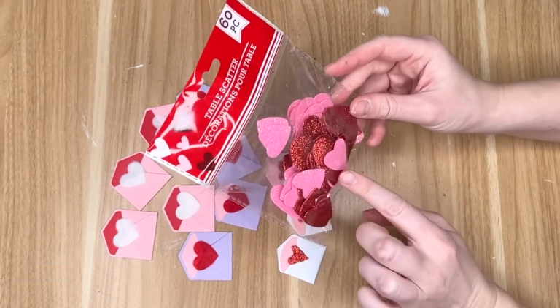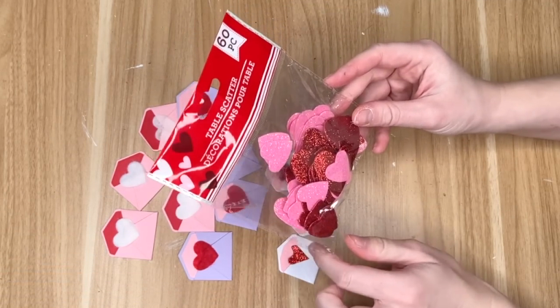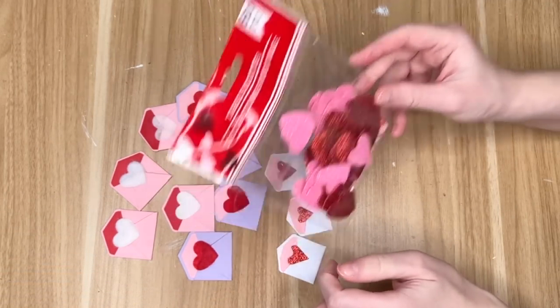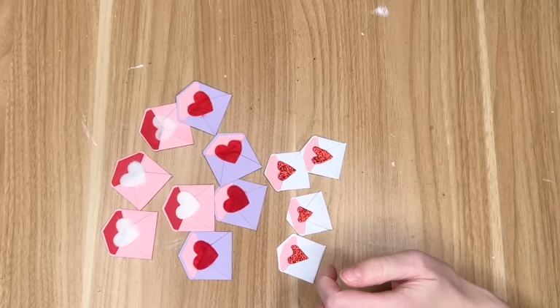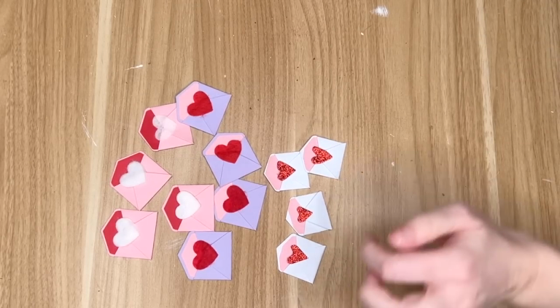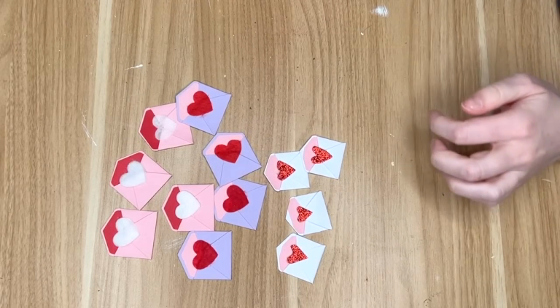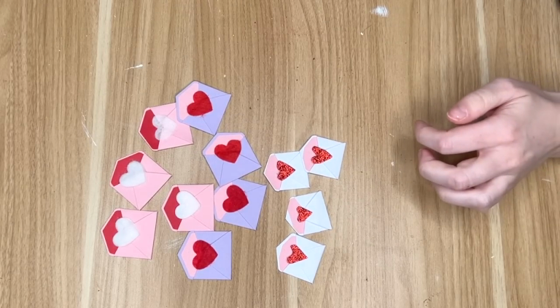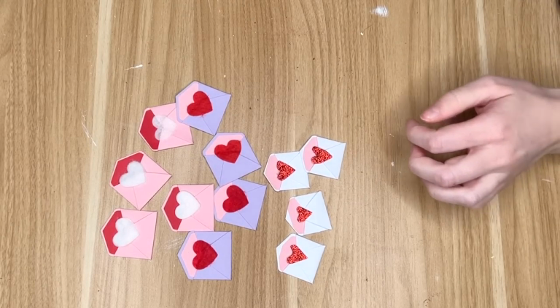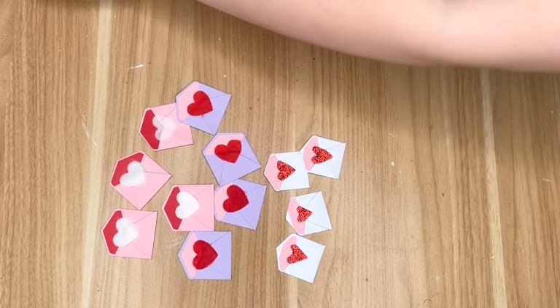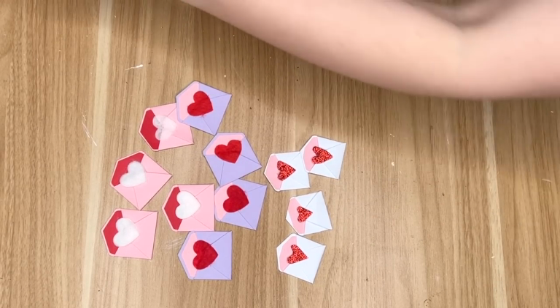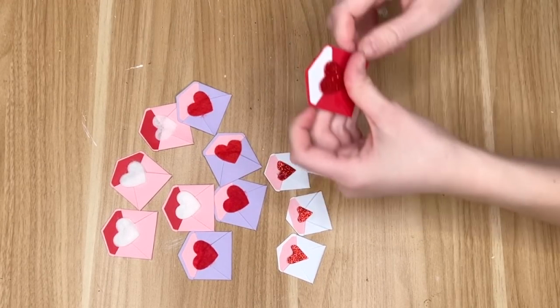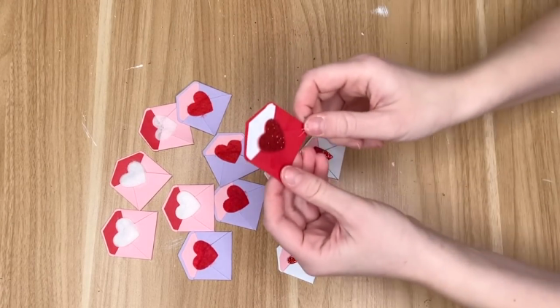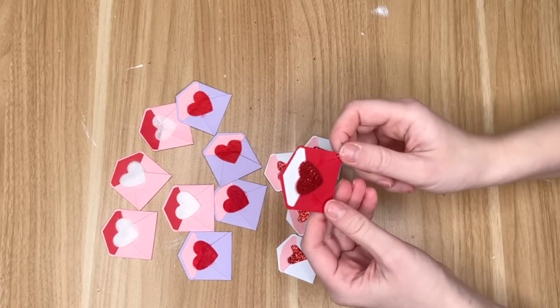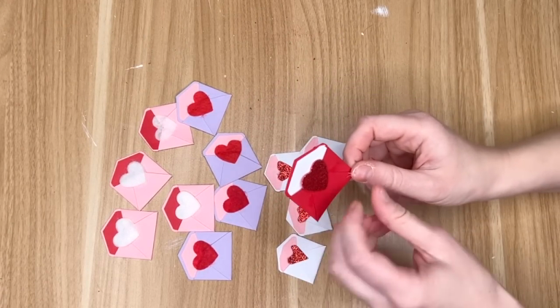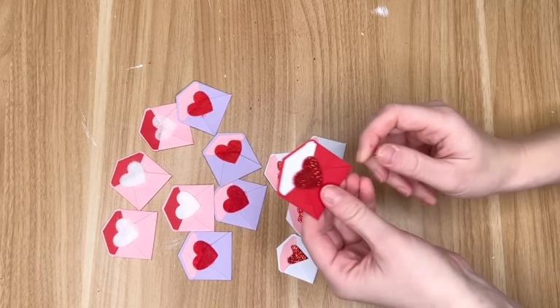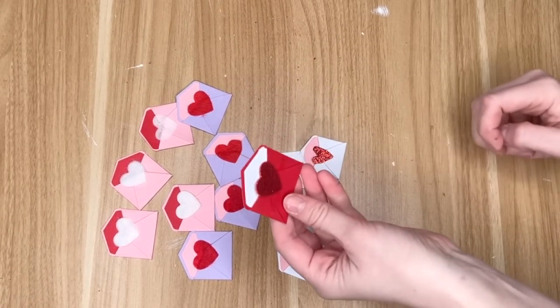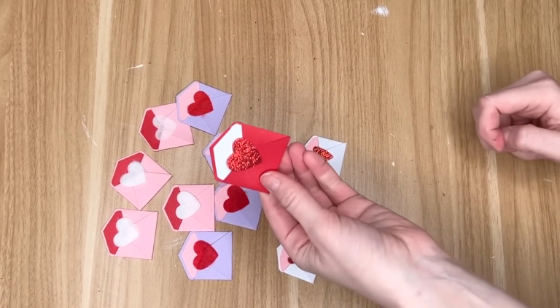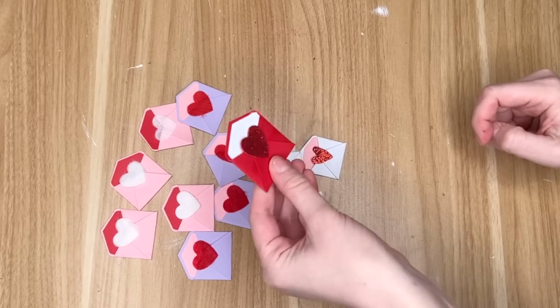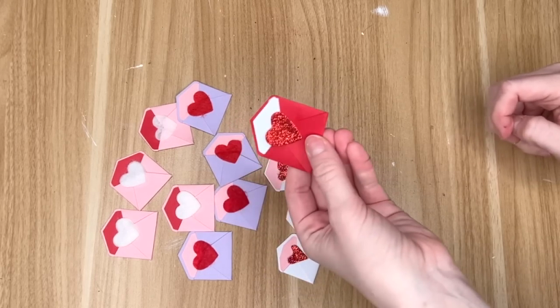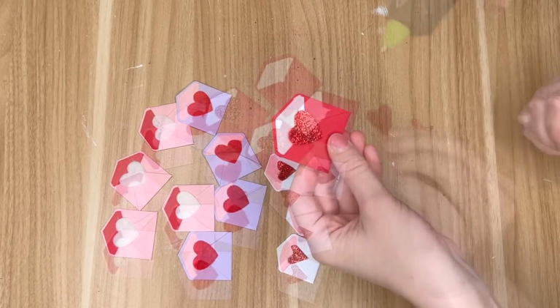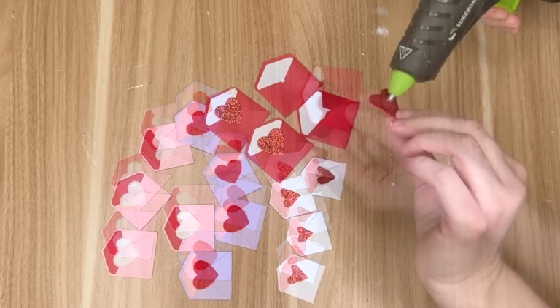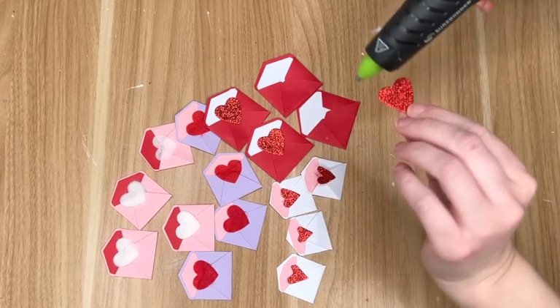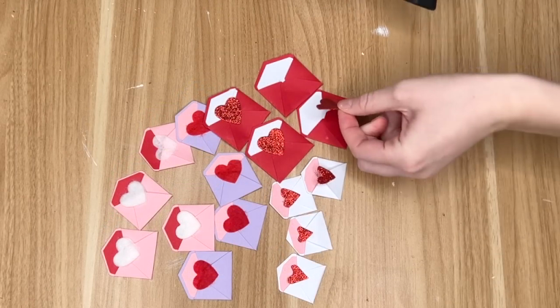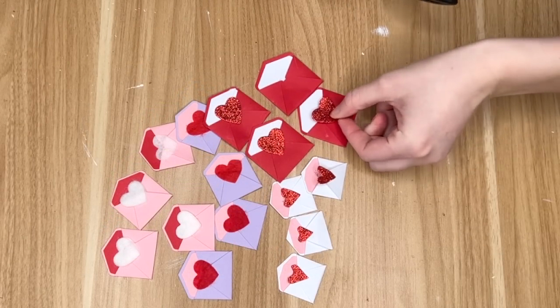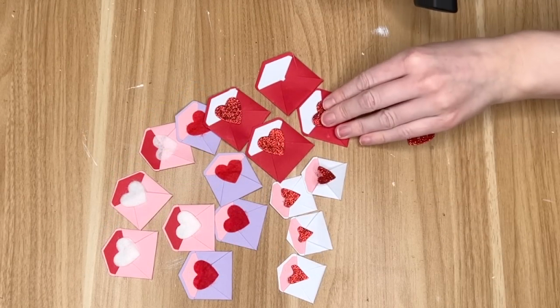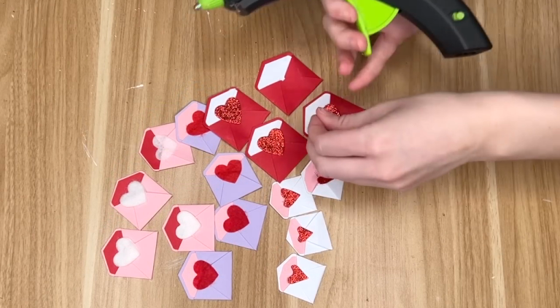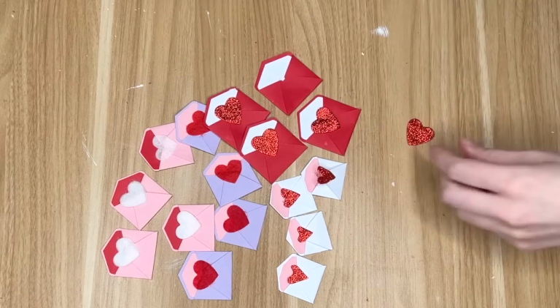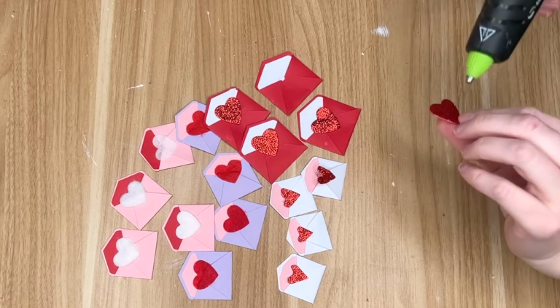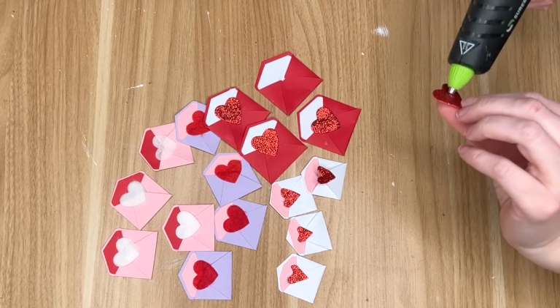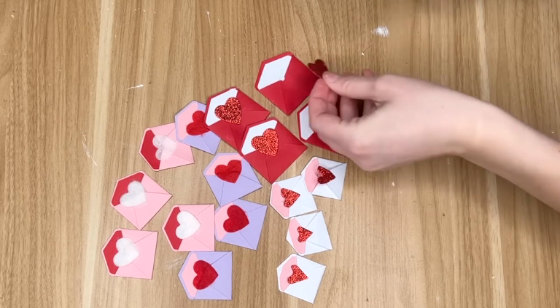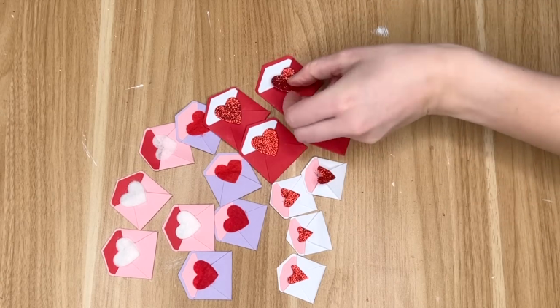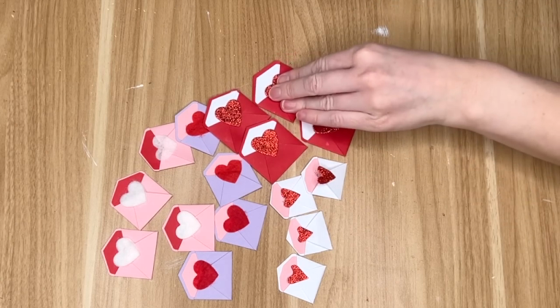I also made some super tiny envelopes and for those I cut out some hearts out of some larger glittery hearts from the Dollar Tree. They were way too big for these envelopes so I just kind of cut around them to make my smaller heart. But they were the perfect size for the red valentines. This was just some table scatter from the Dollar Tree that I hot glued on to the front of my valentine.